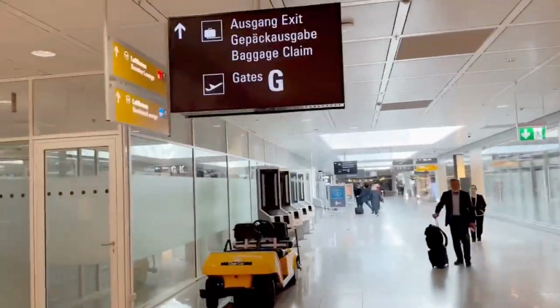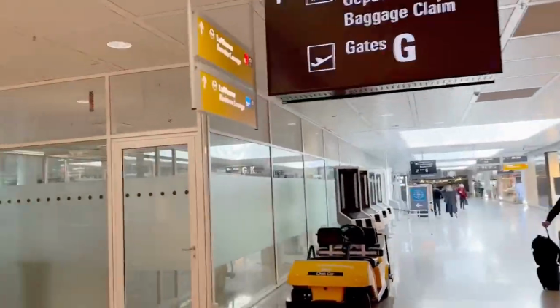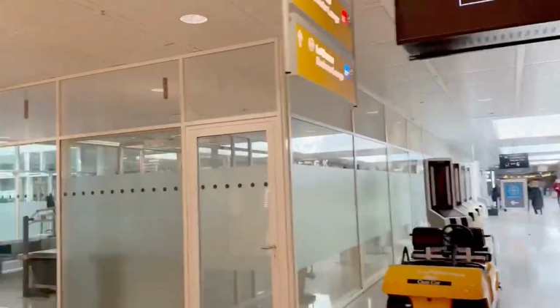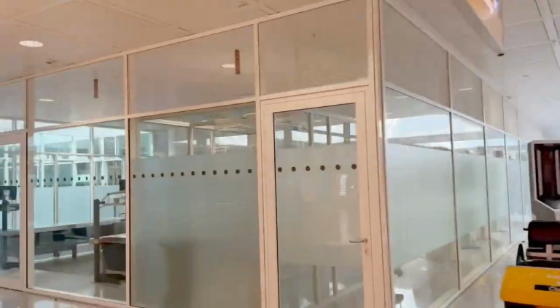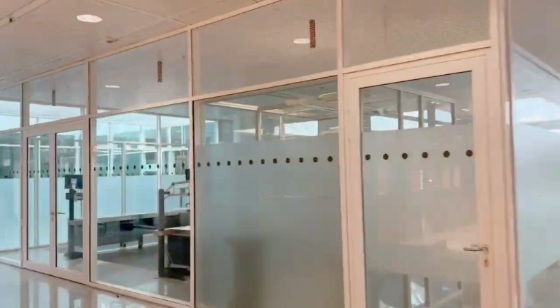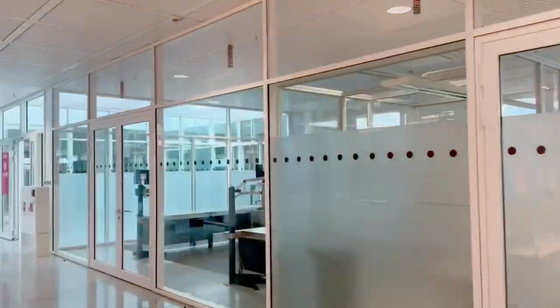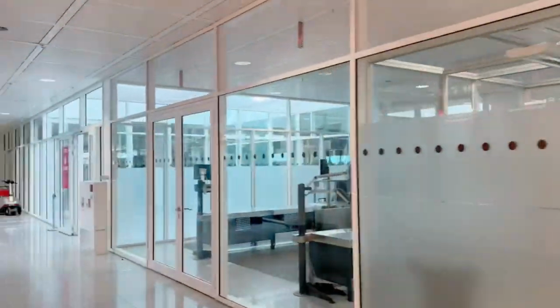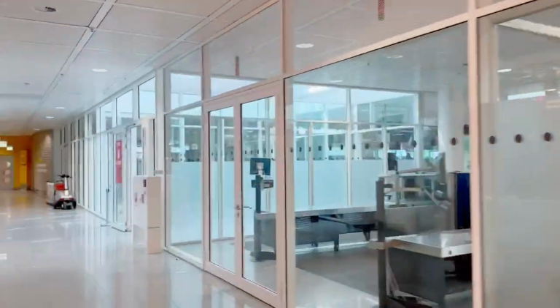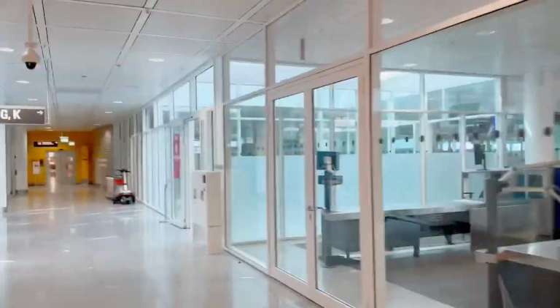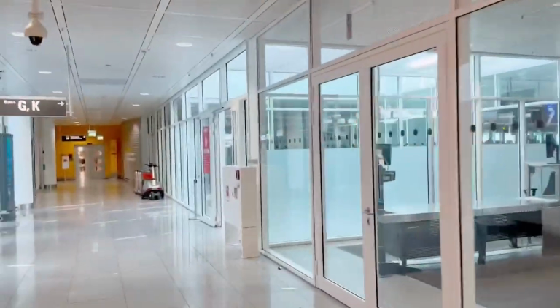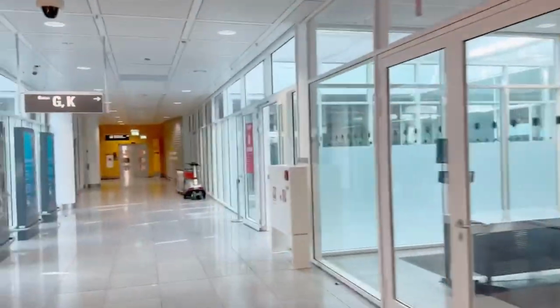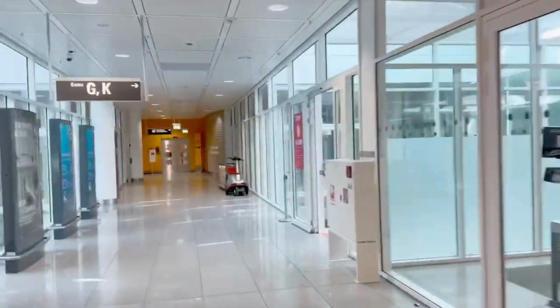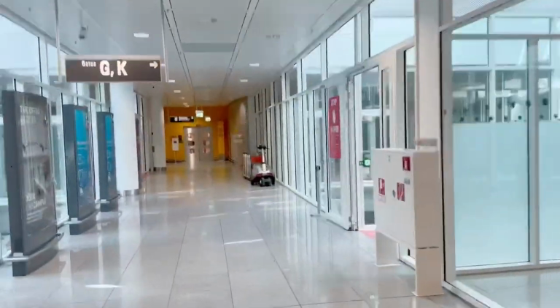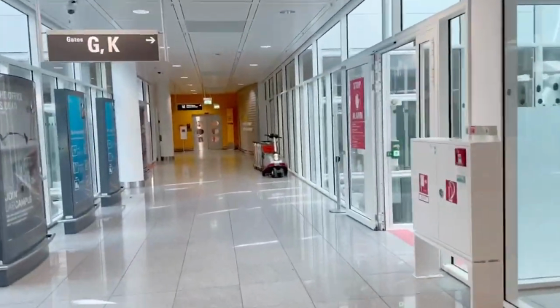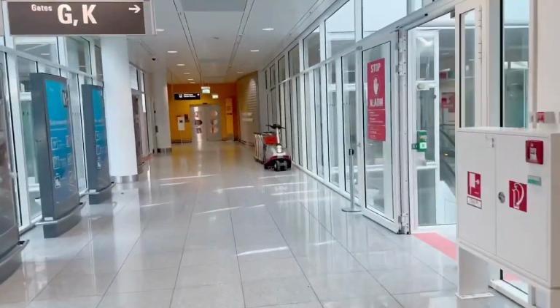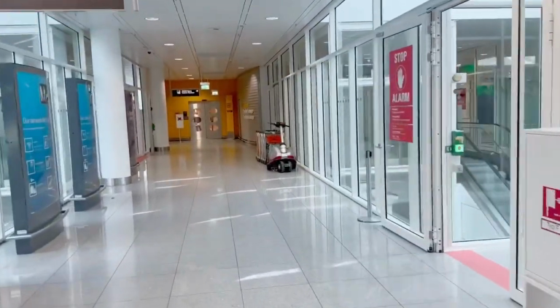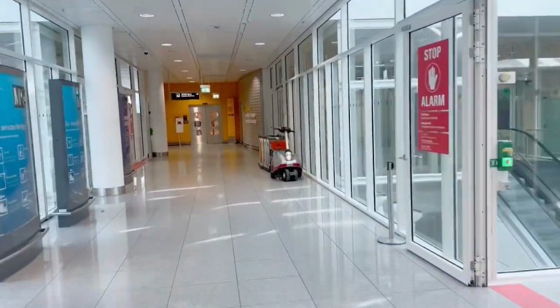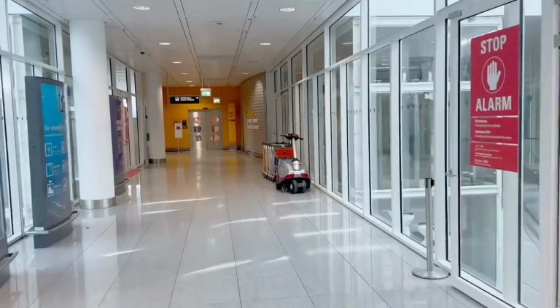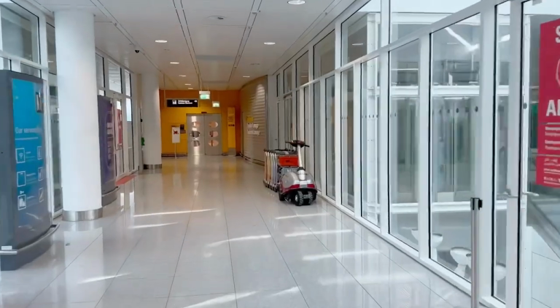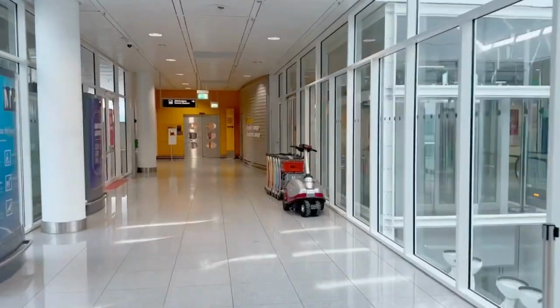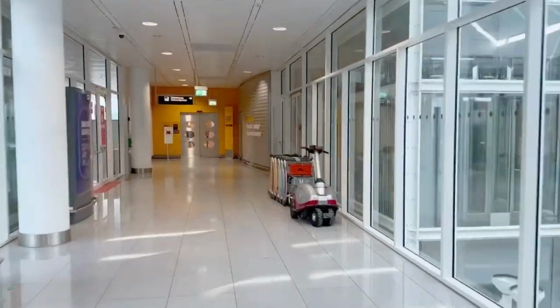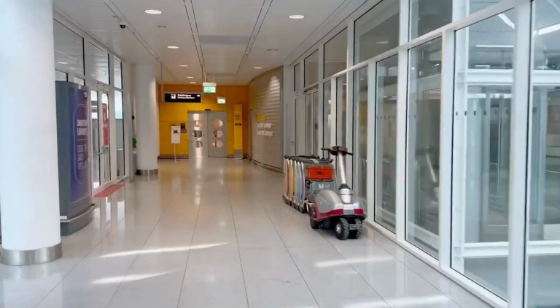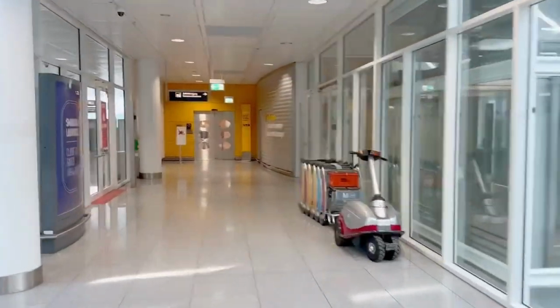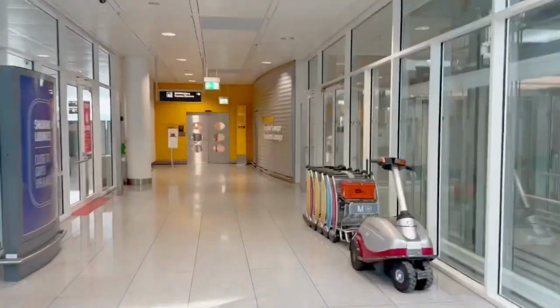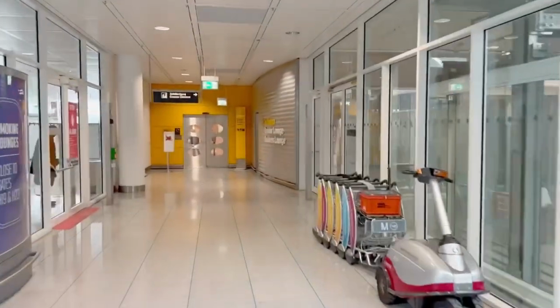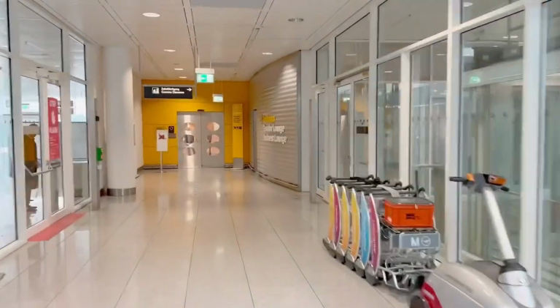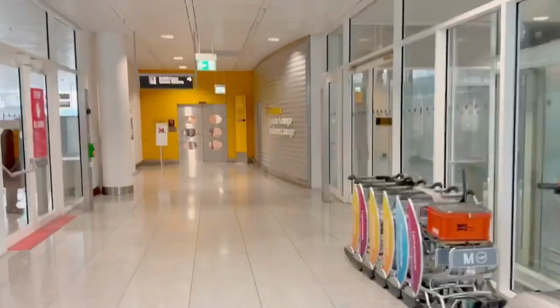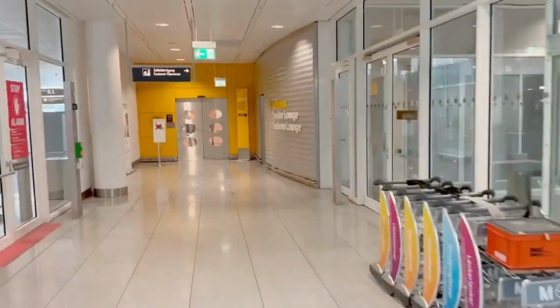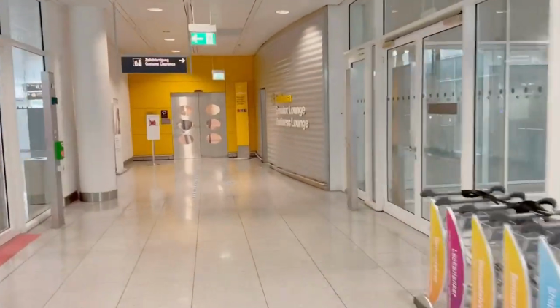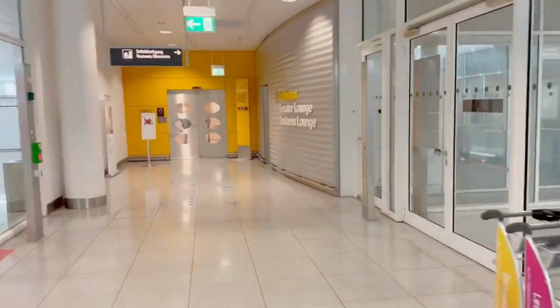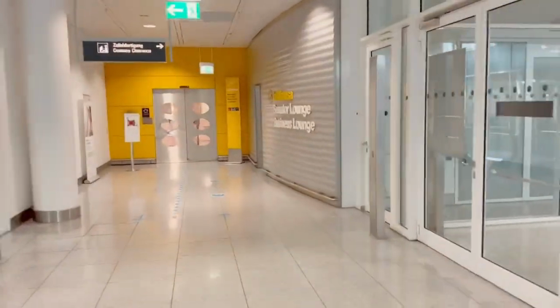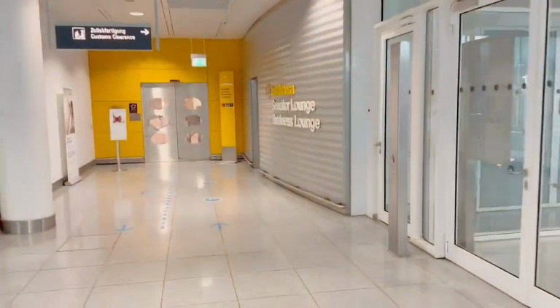Traveling Tyler Stout. Today we're at the Munich International Airport, MUC. We're going to visit the Lufthansa Lounge, located at the H-Gates.